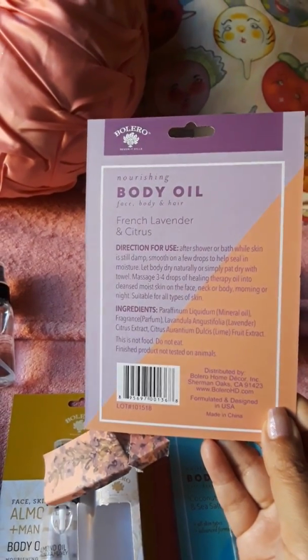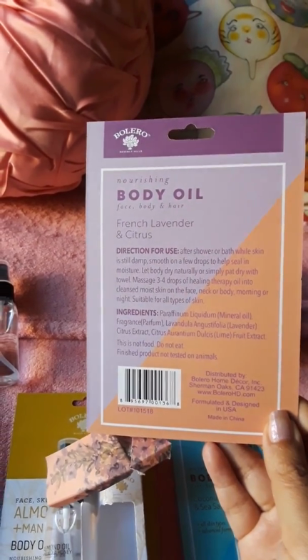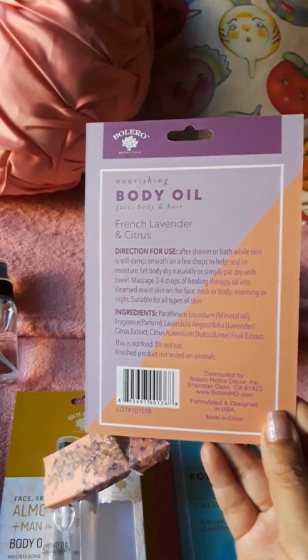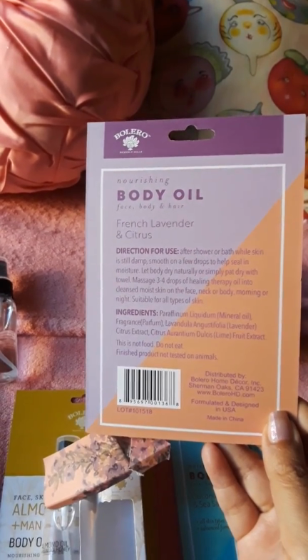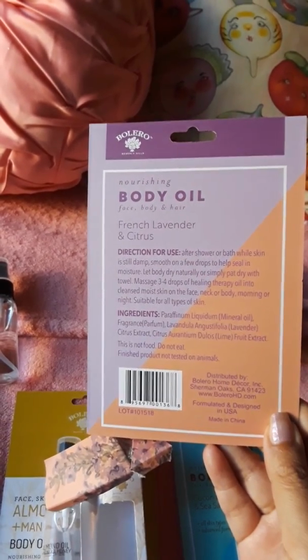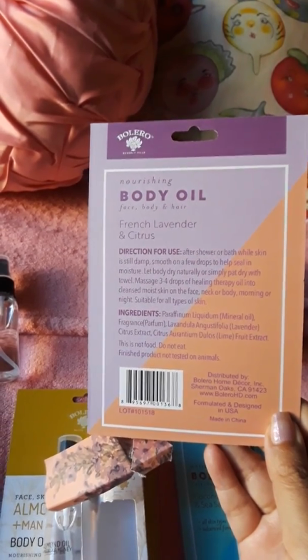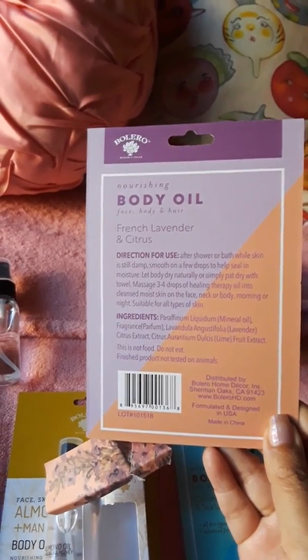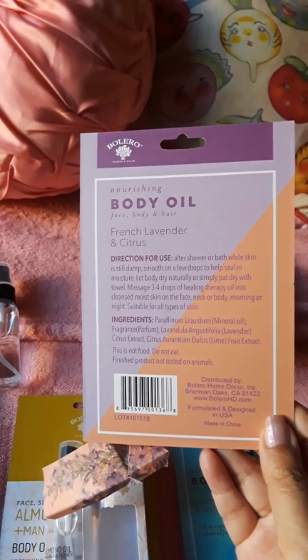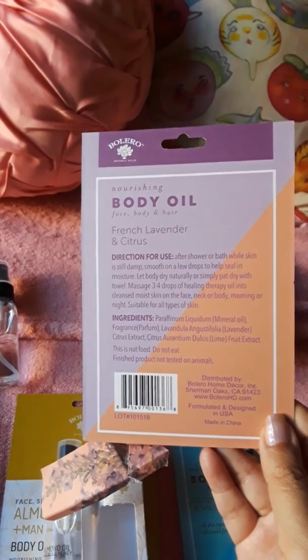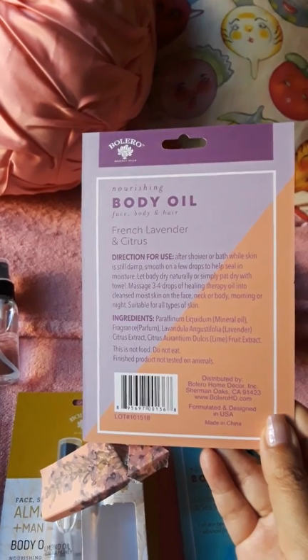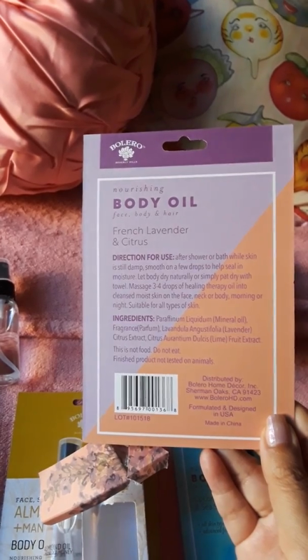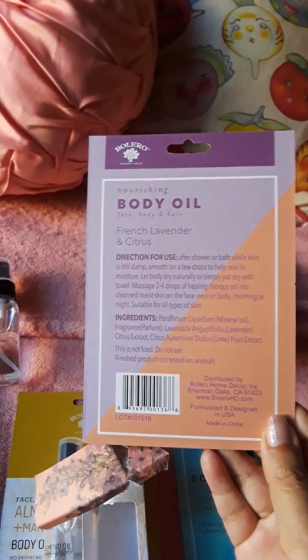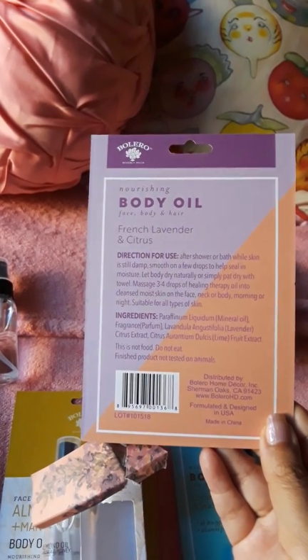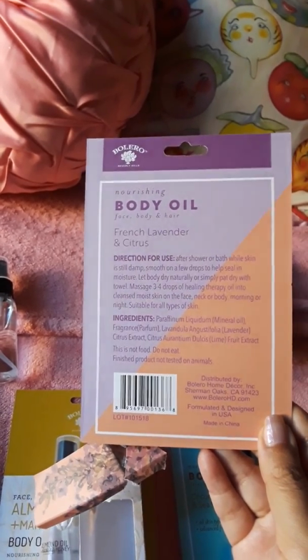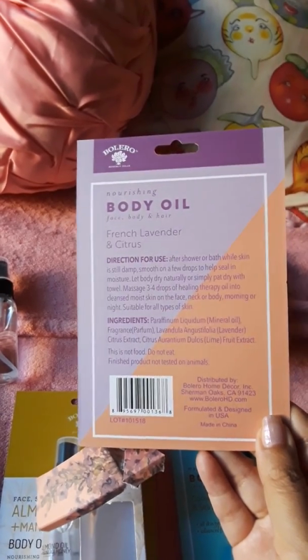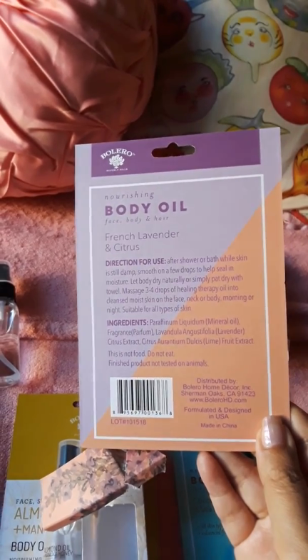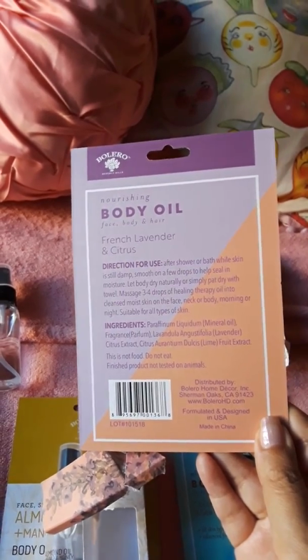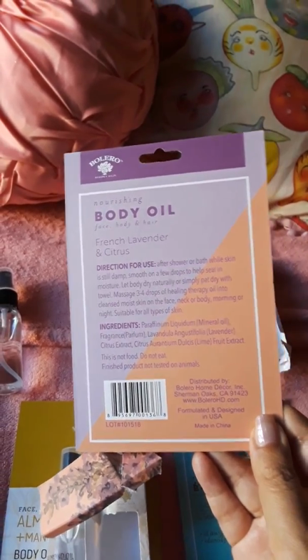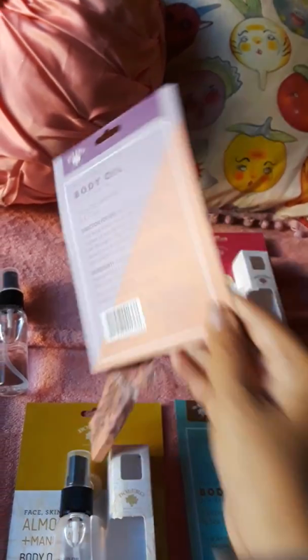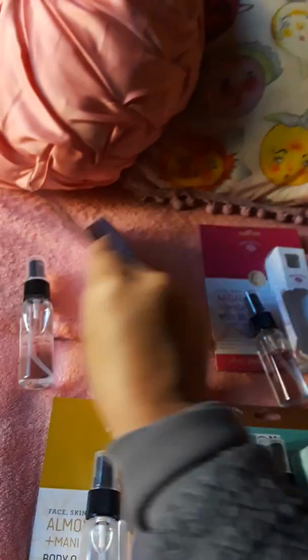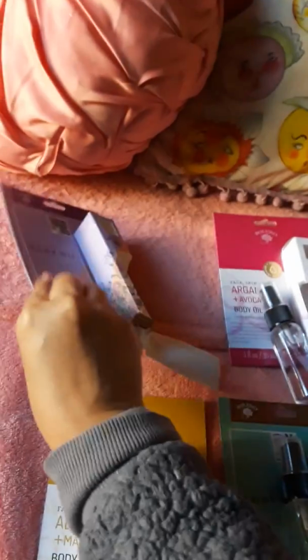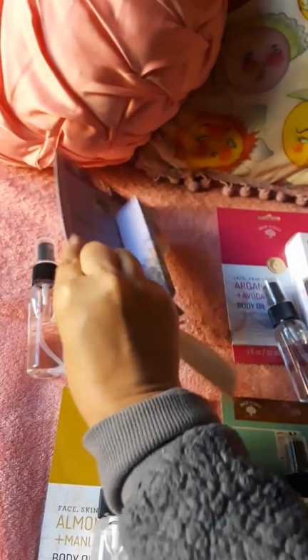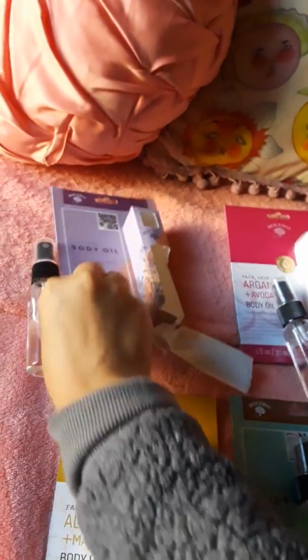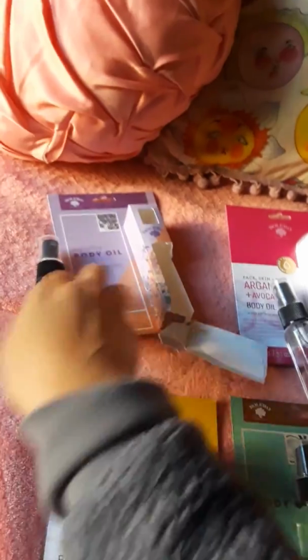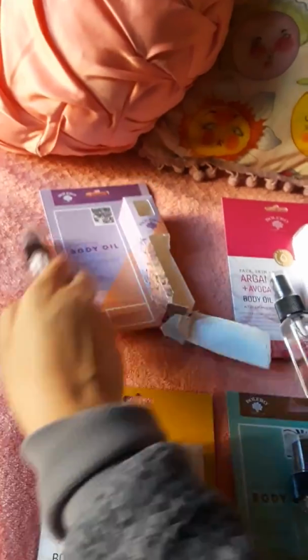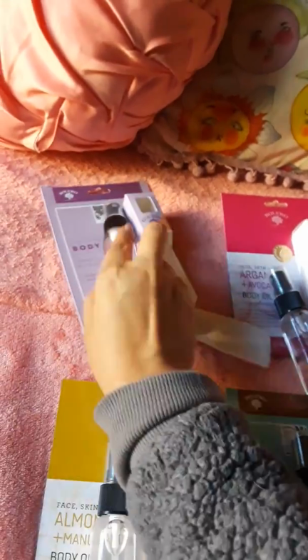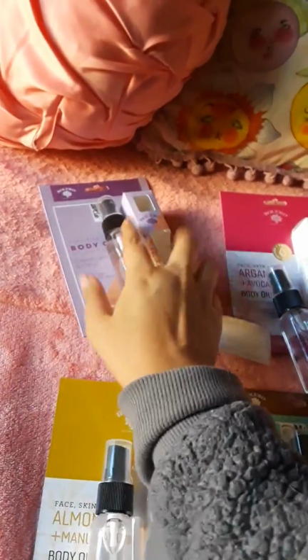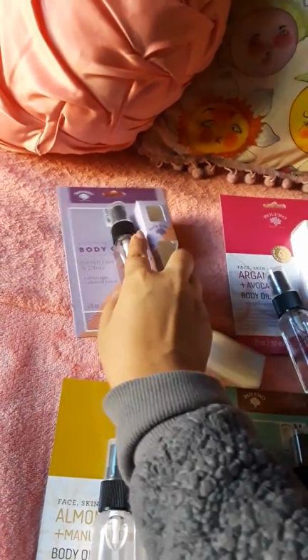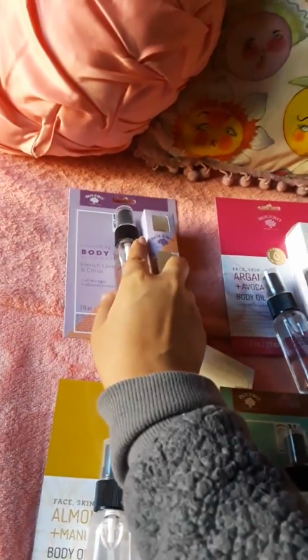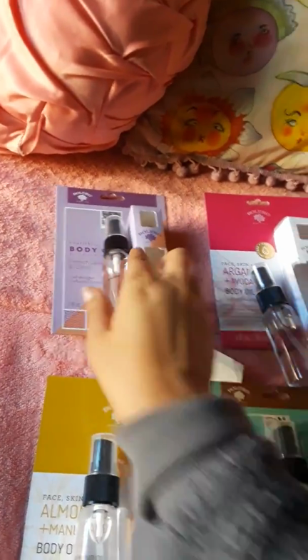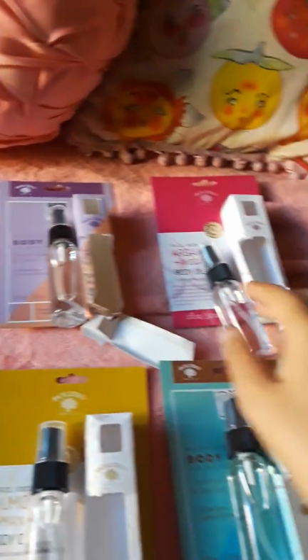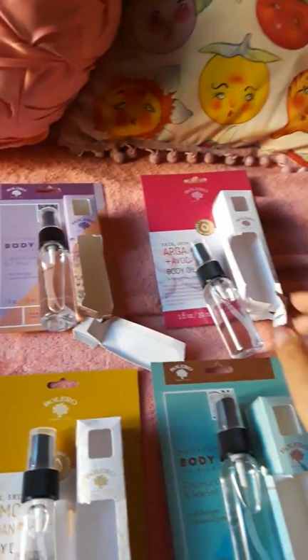The ingredients aren't that bad — you can see on the back there's not a lot of additives. And again, these are all a dollar each.